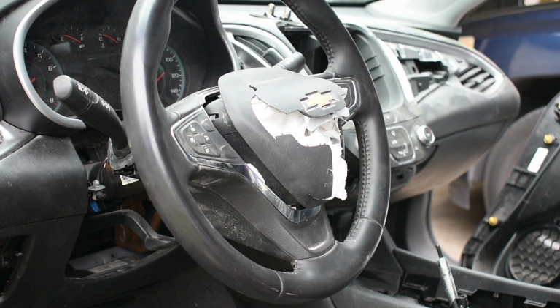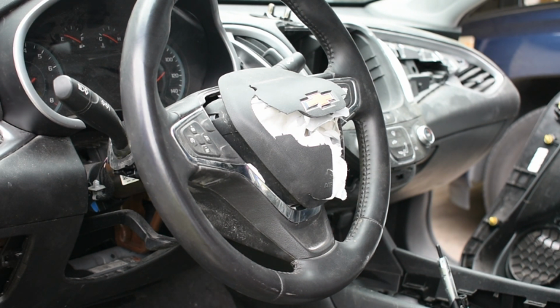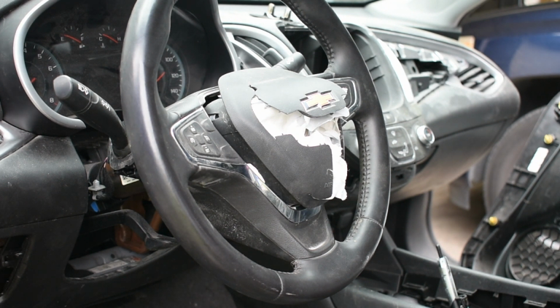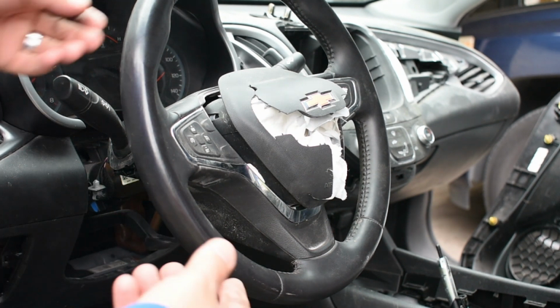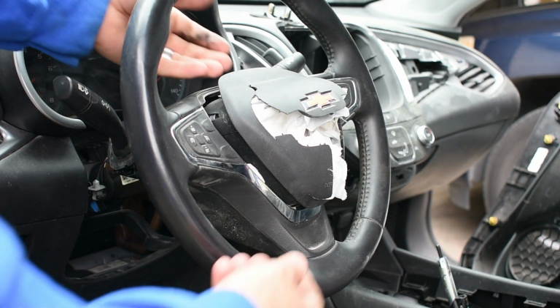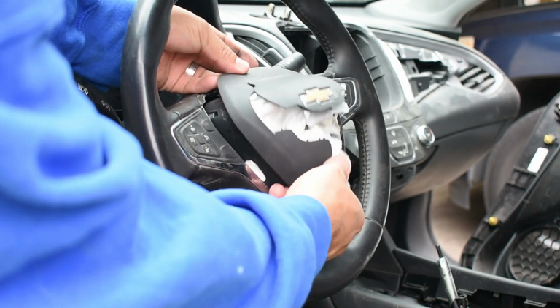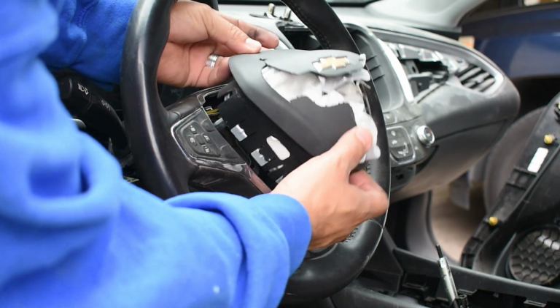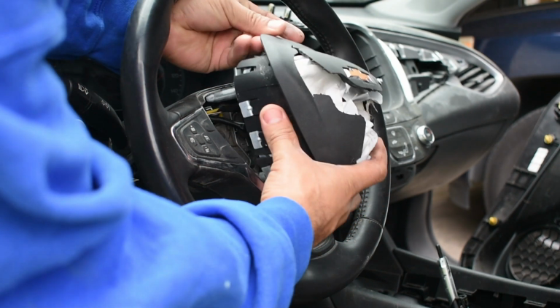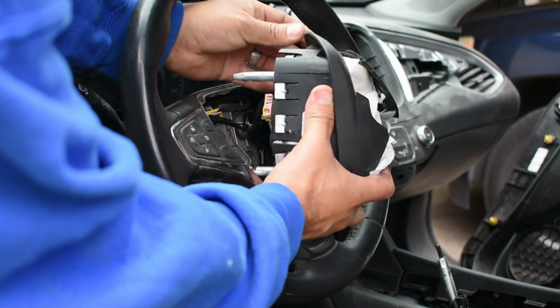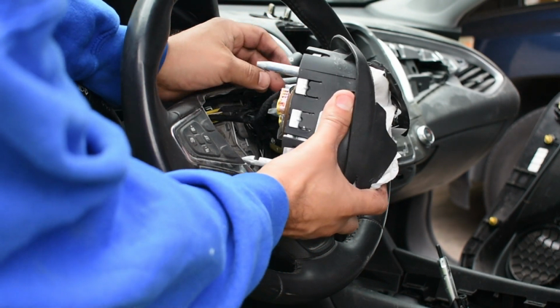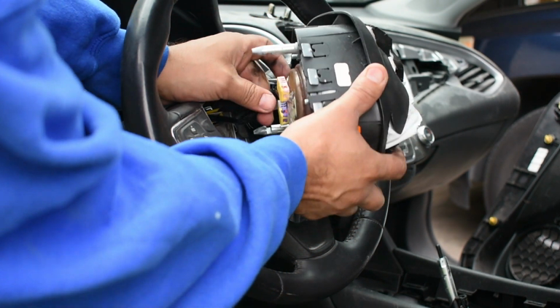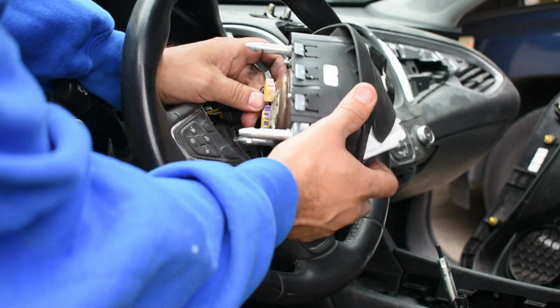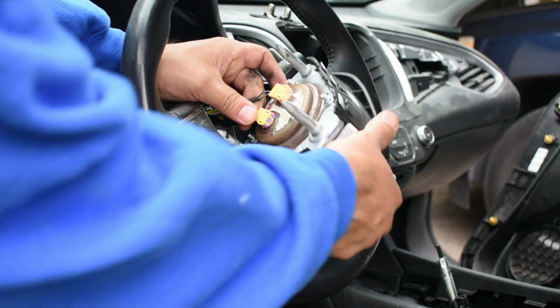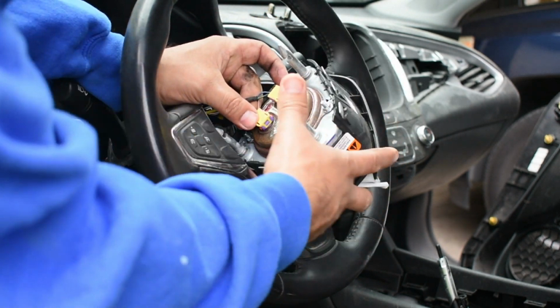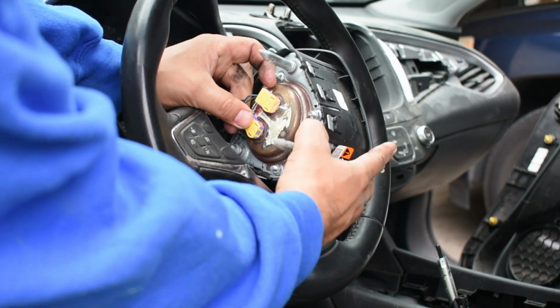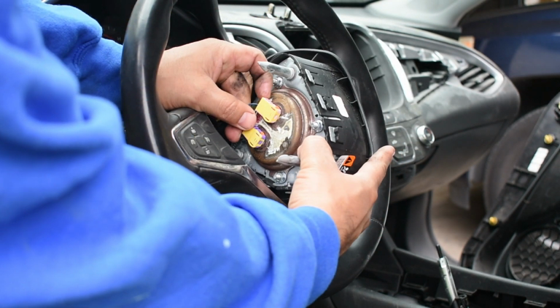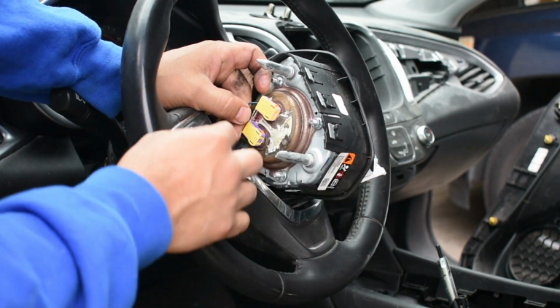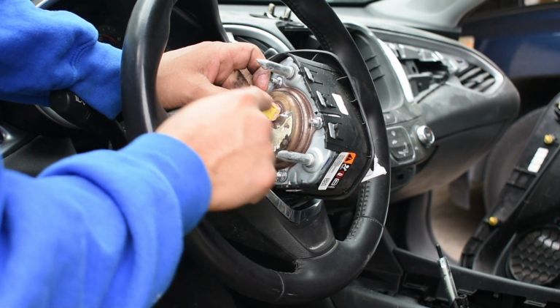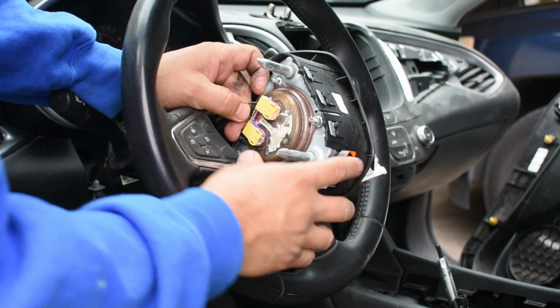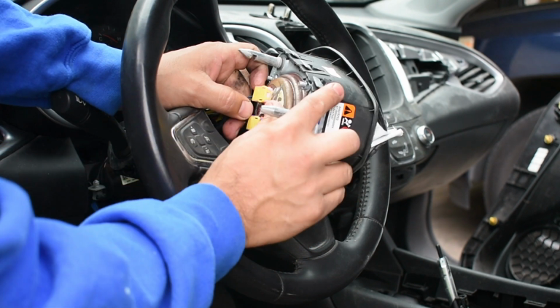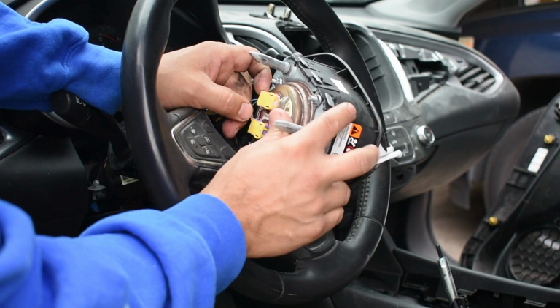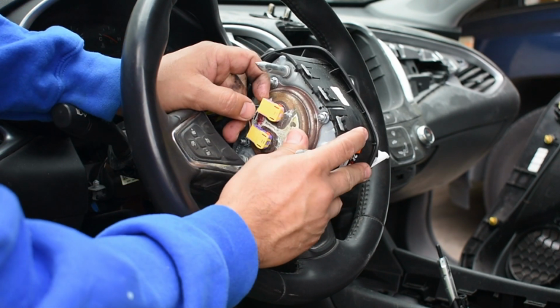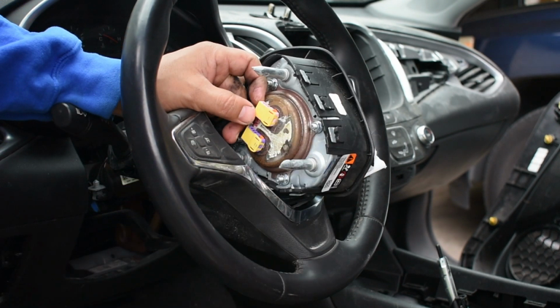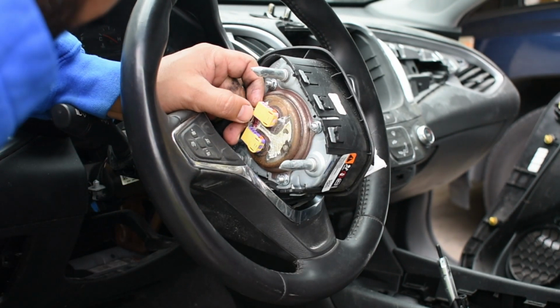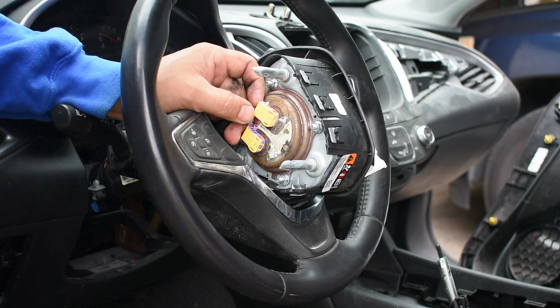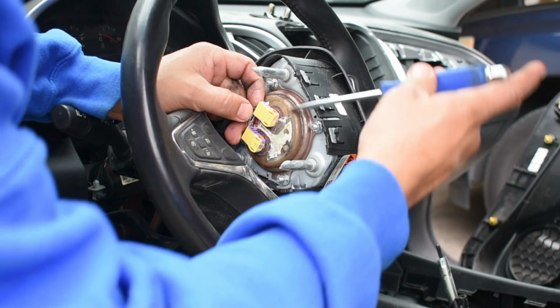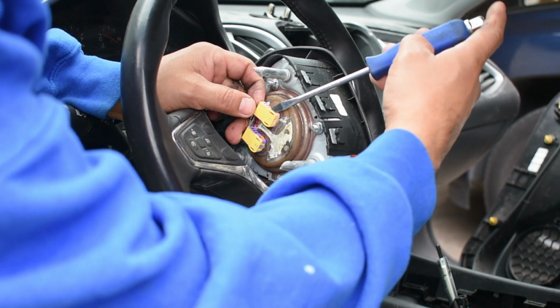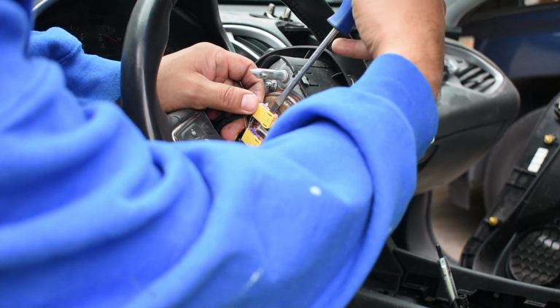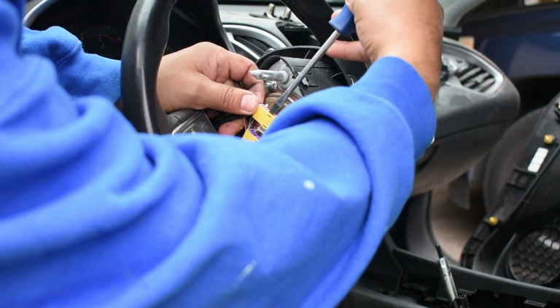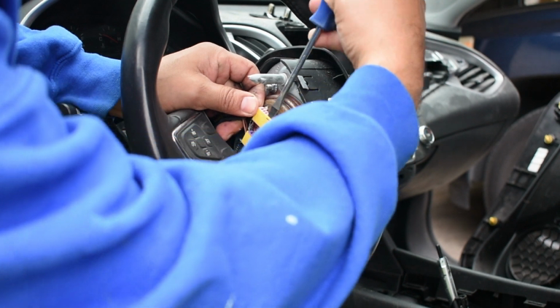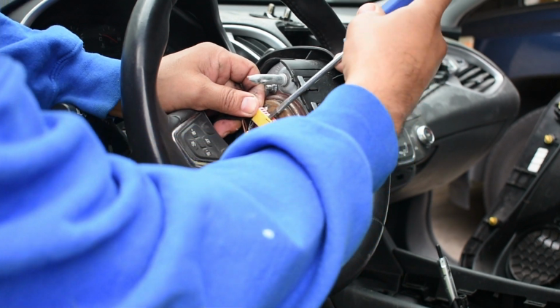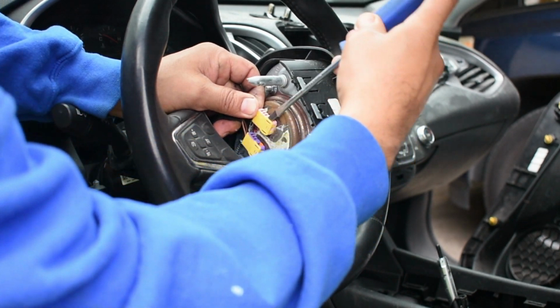Once you release that pin, you're gonna just remove the airbag, and then you're gonna need to remove this connector. I'm gonna remove this safety pin.